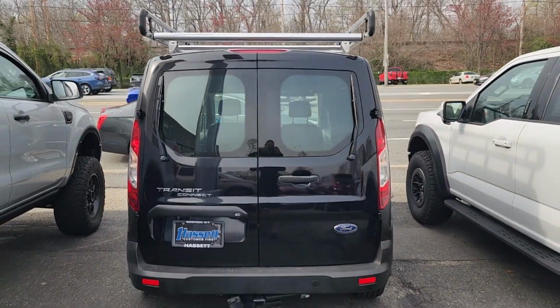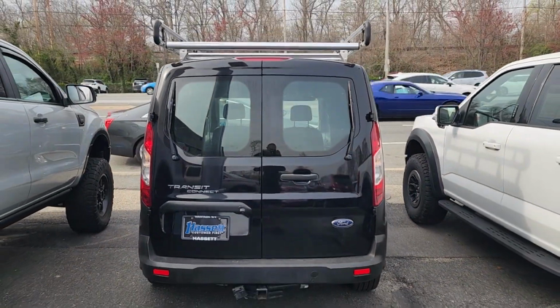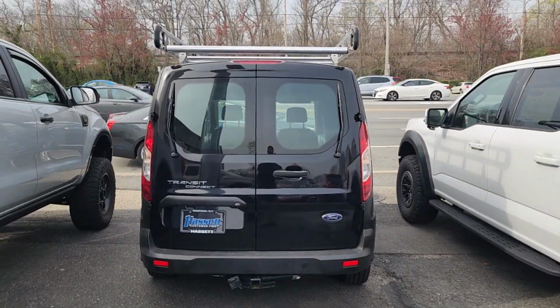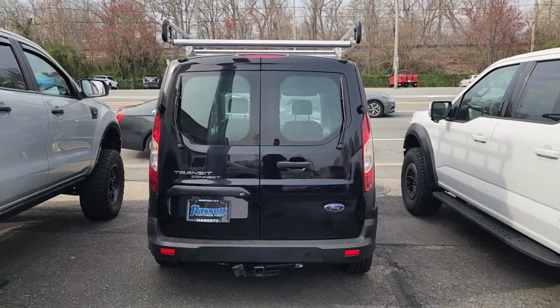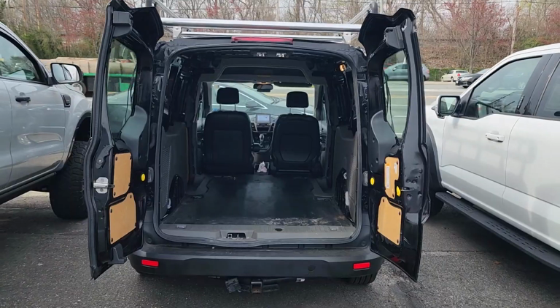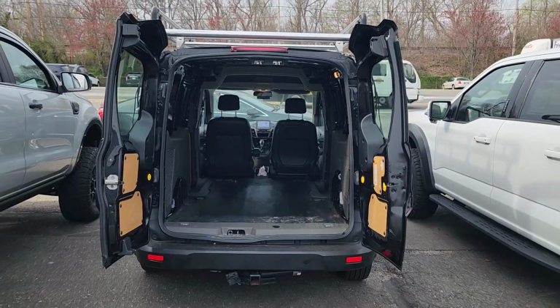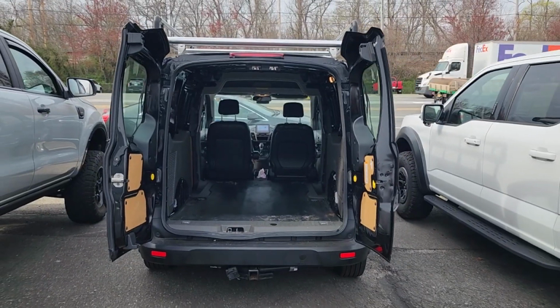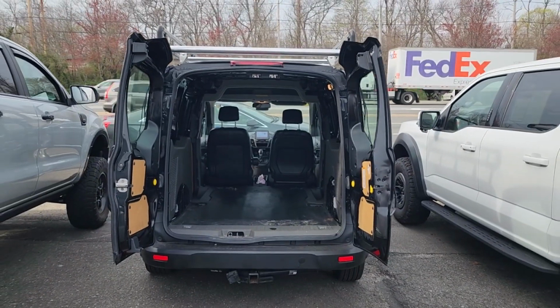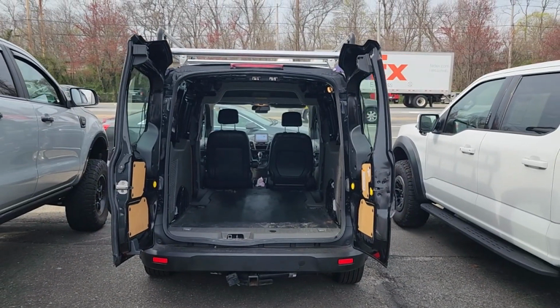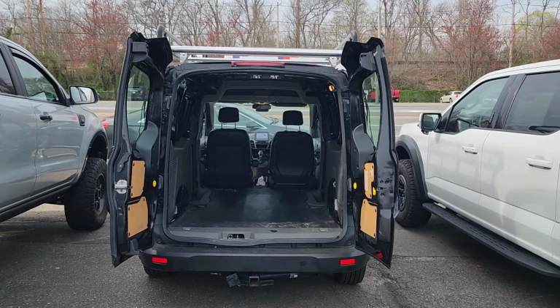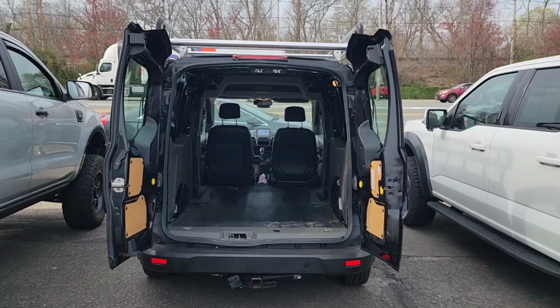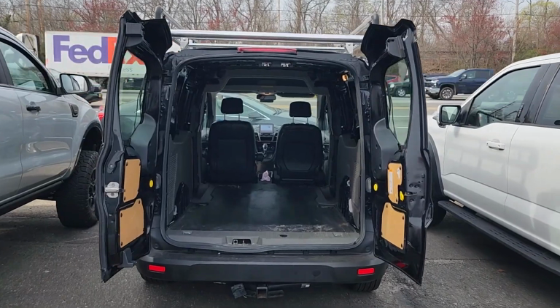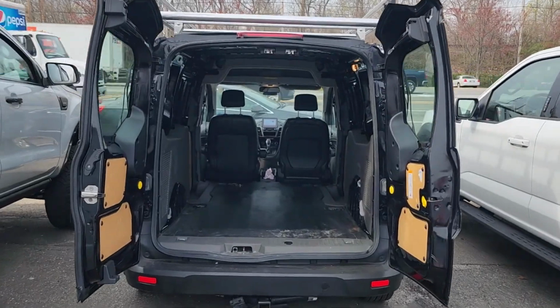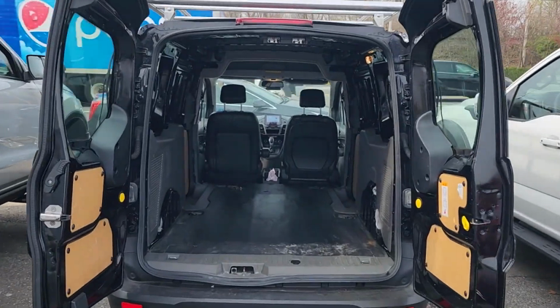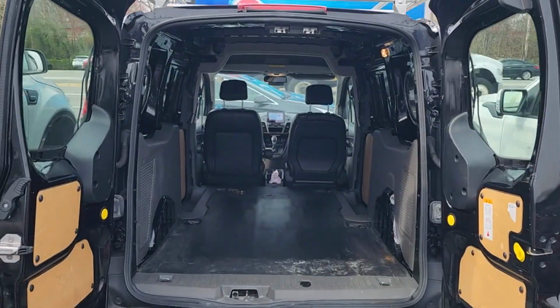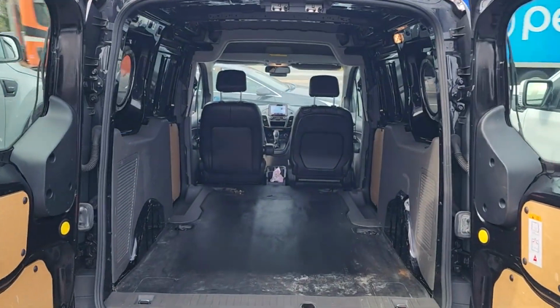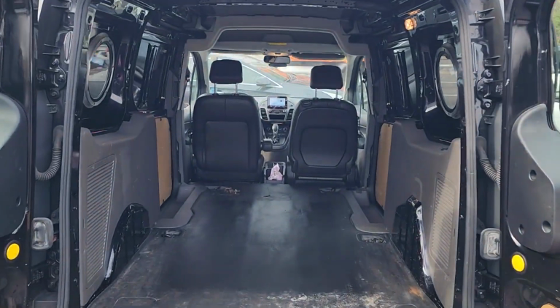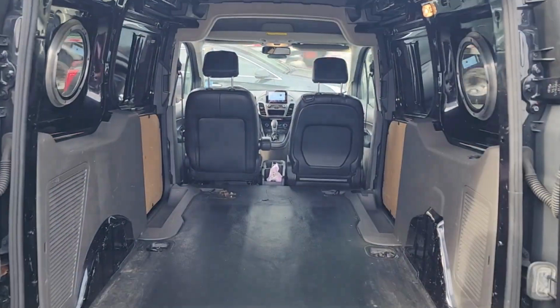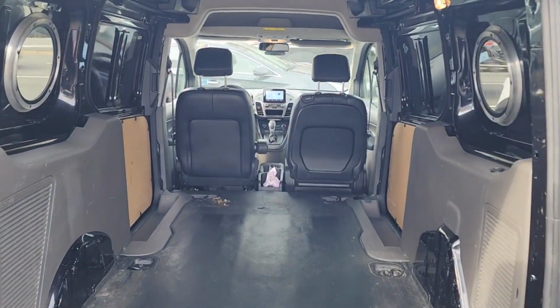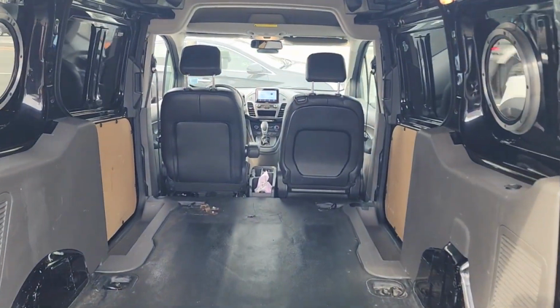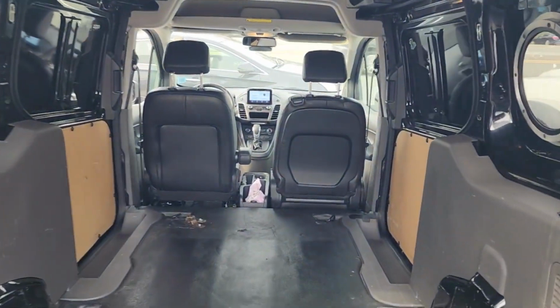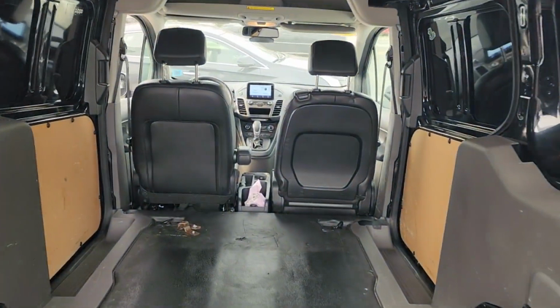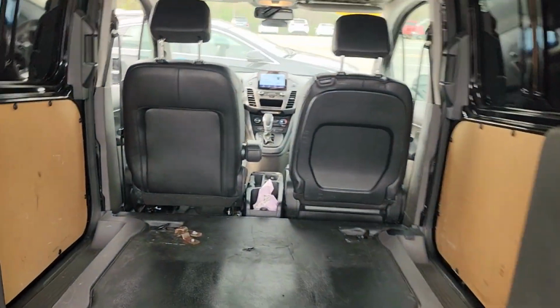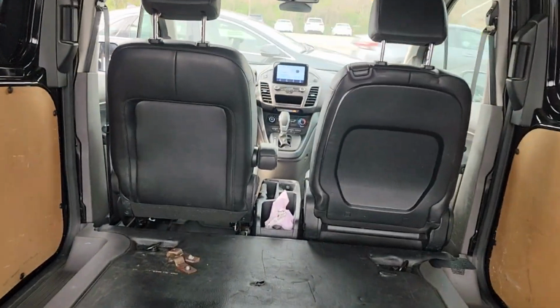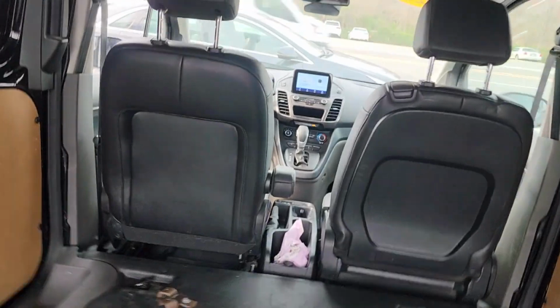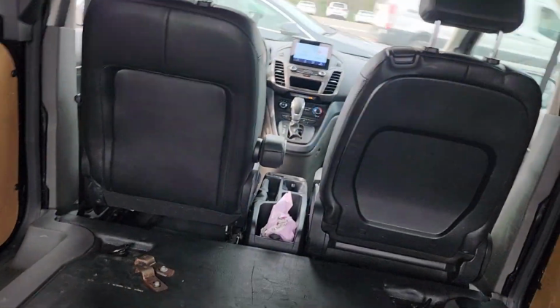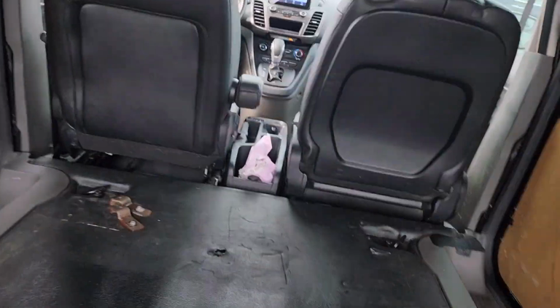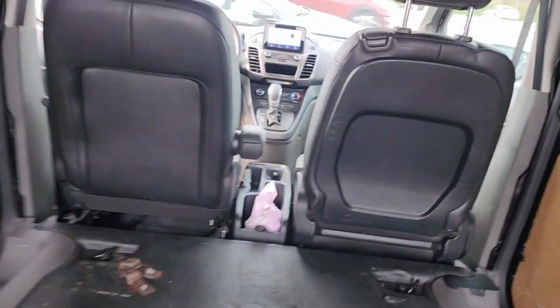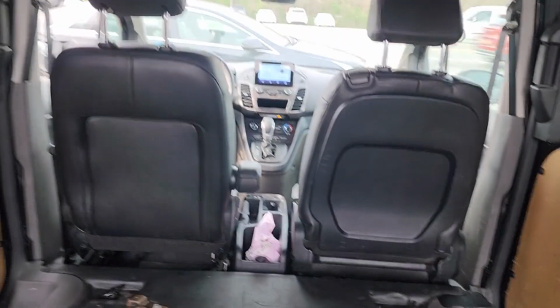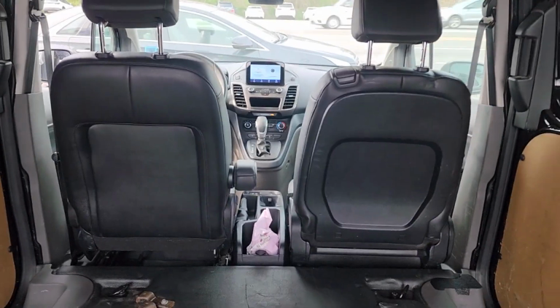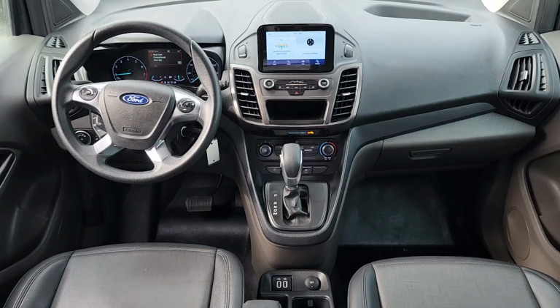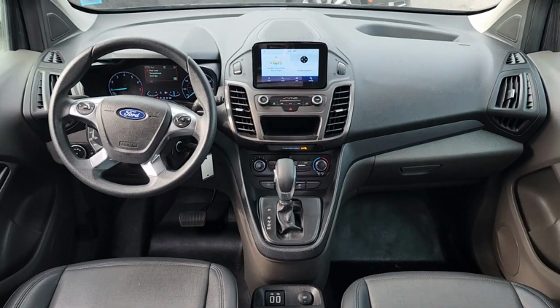Whether your business is moving people or cargo, this vehicle offers the flexibility and maneuverability your business needs to optimize service and productivity. The following are some of this vehicle's highlighted options.